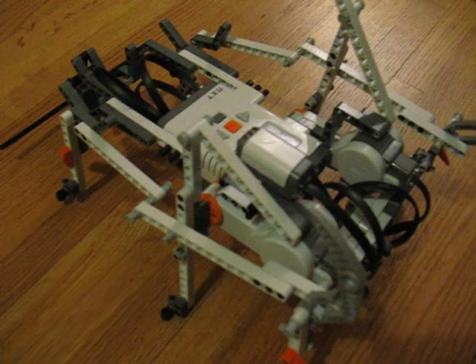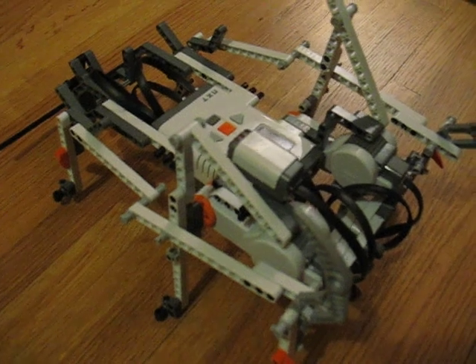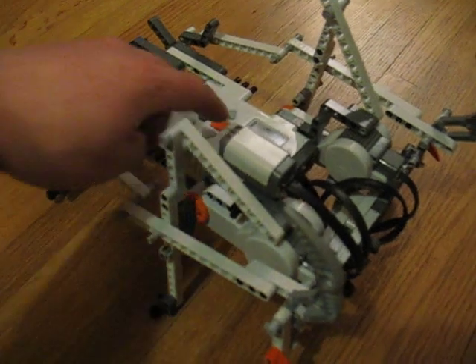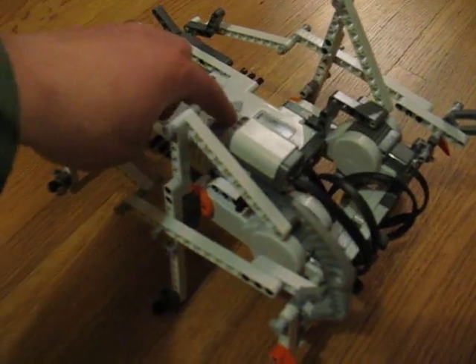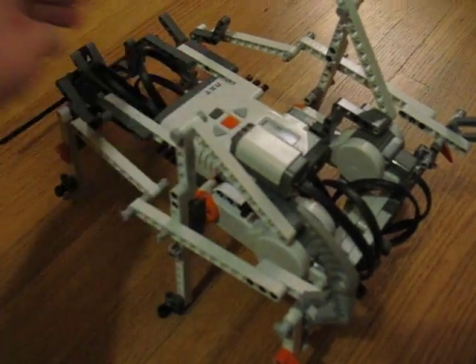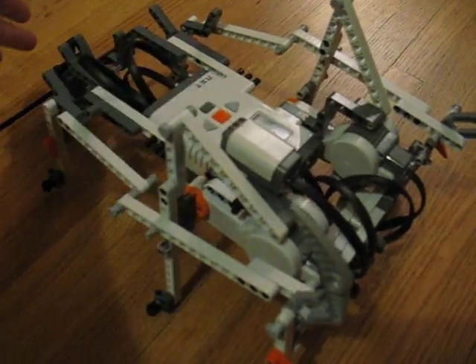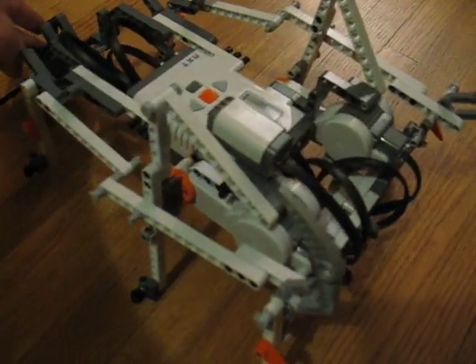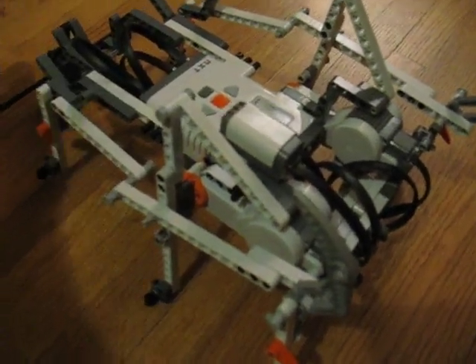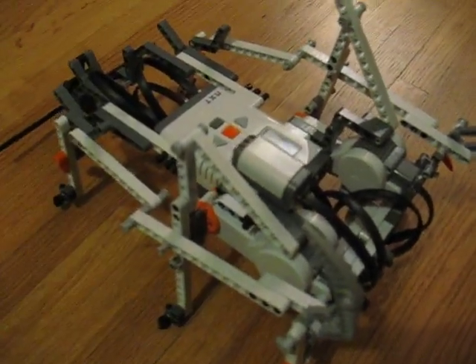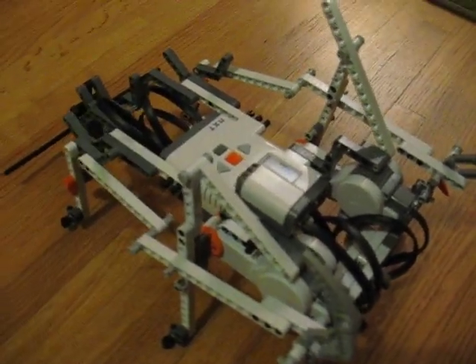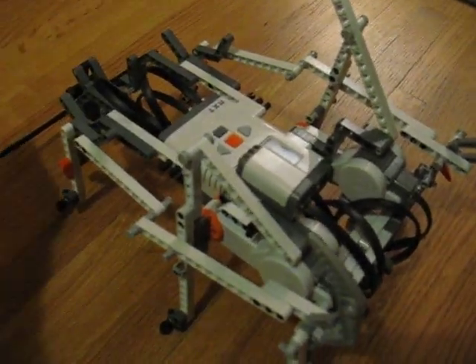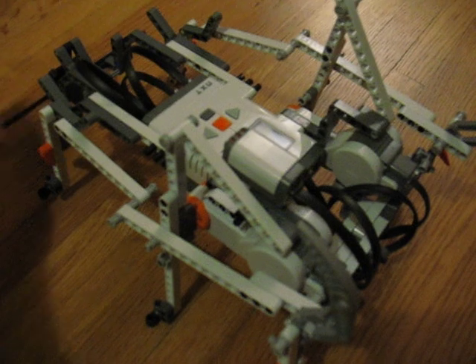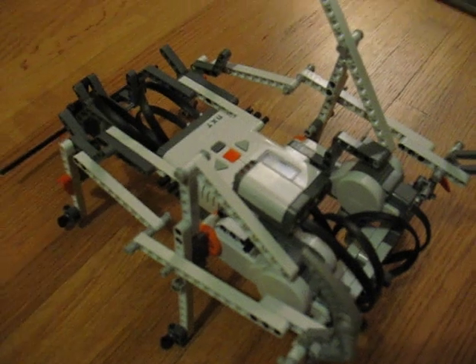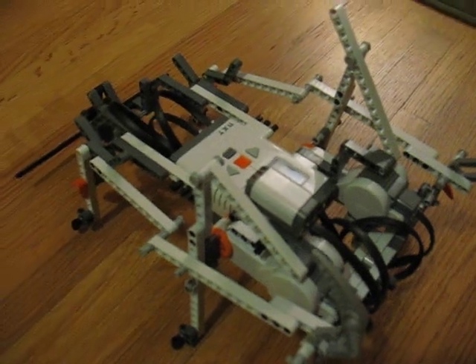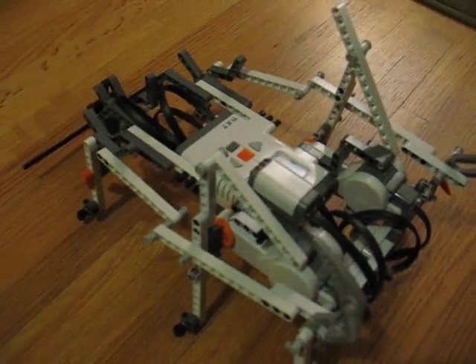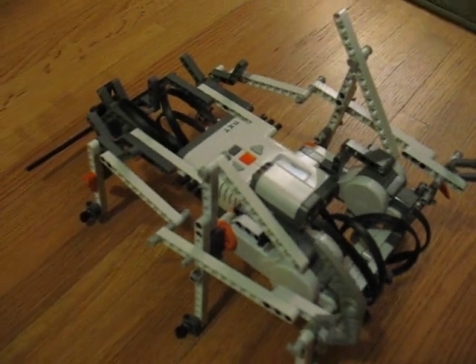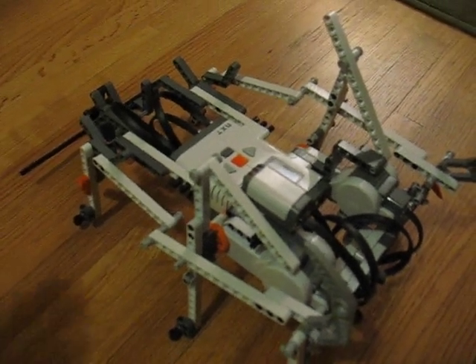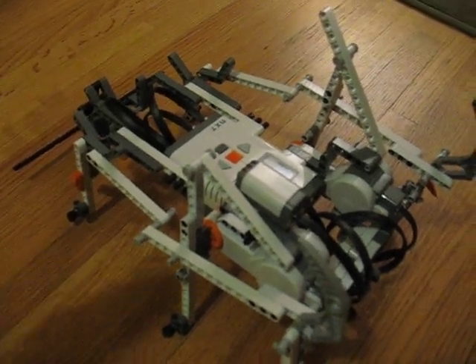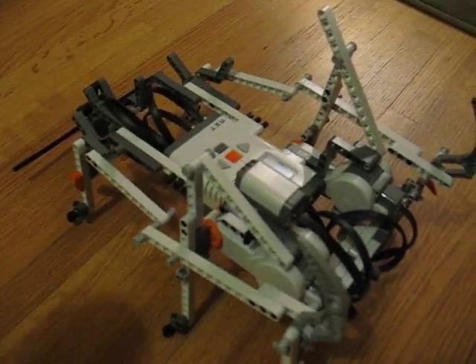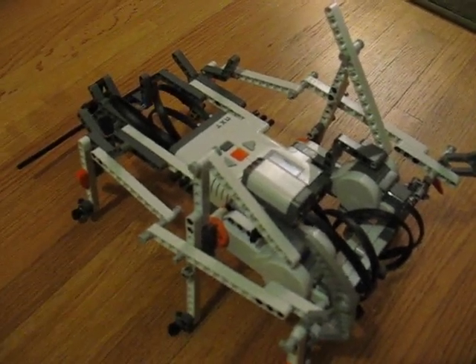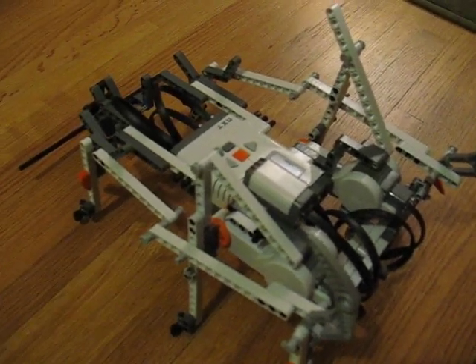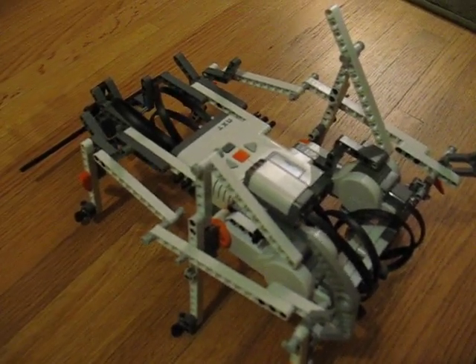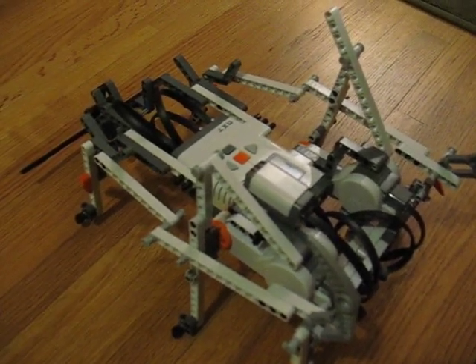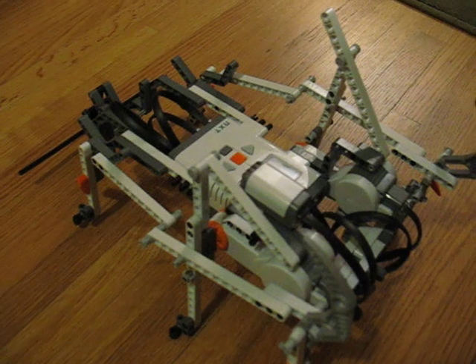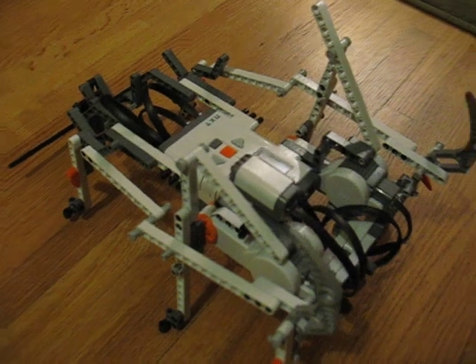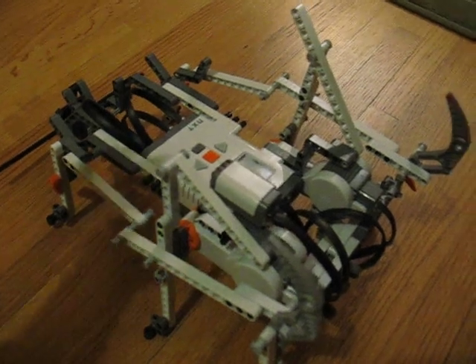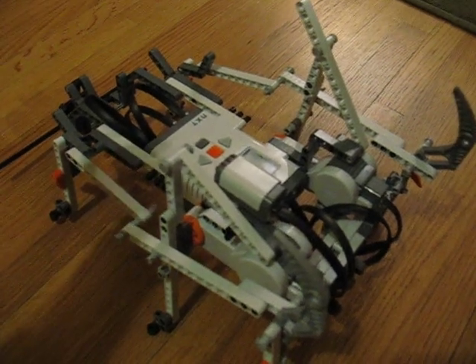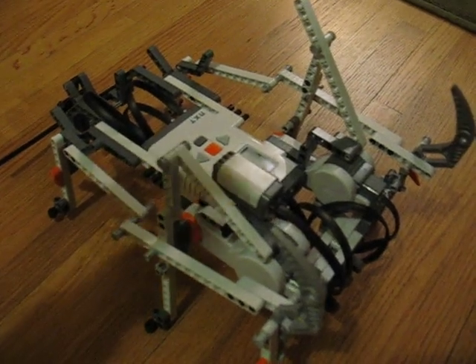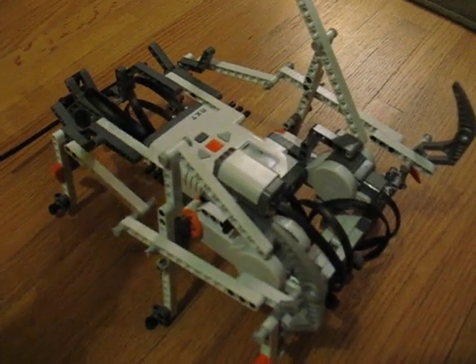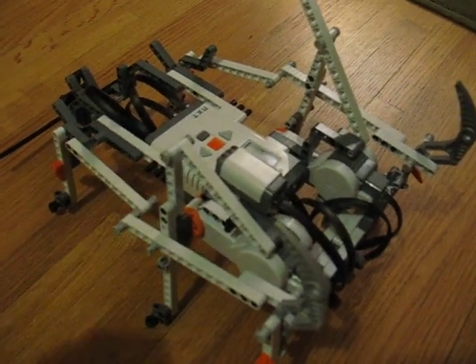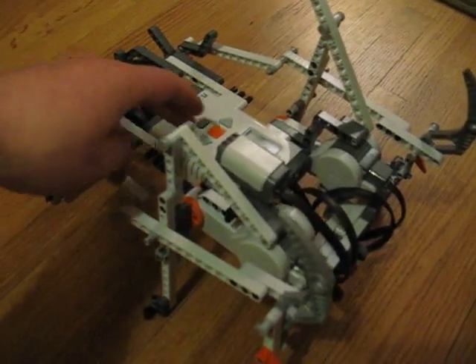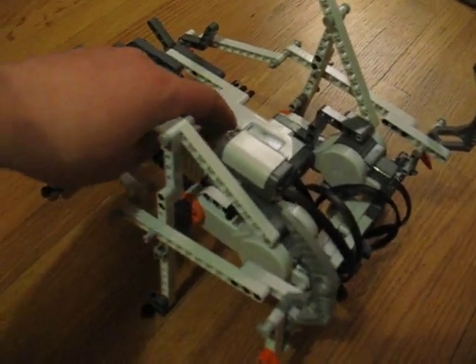For a simple demonstration, there's a touch sensor at the front to detect when an object has been hit, and just some very simple logic using that.